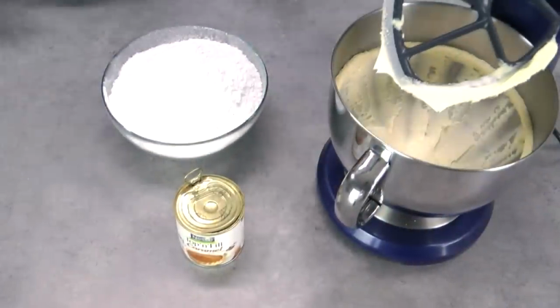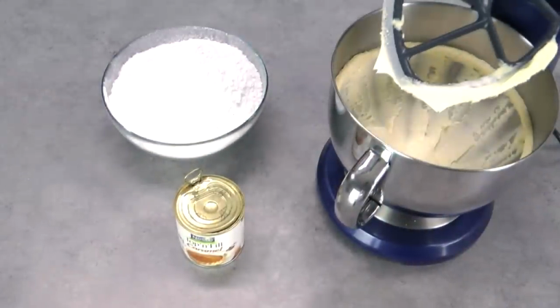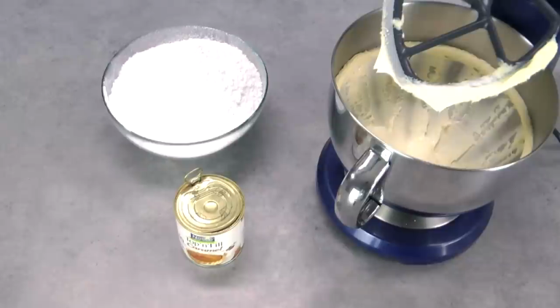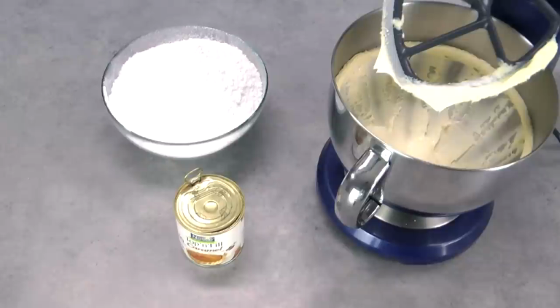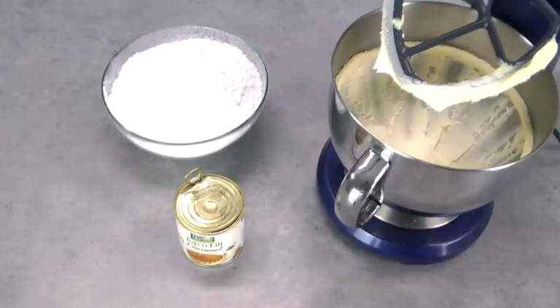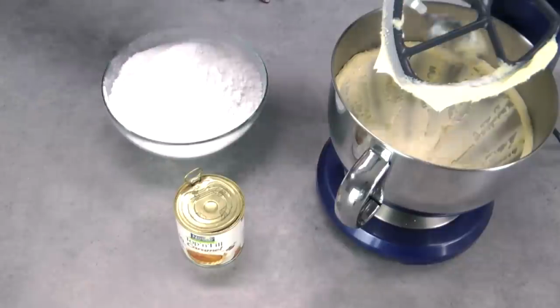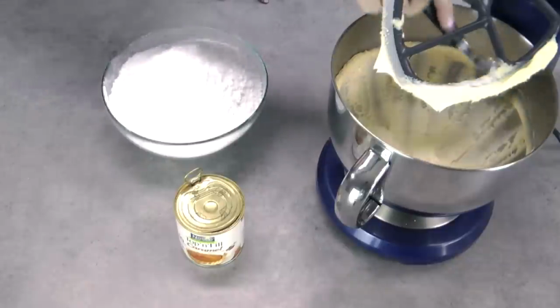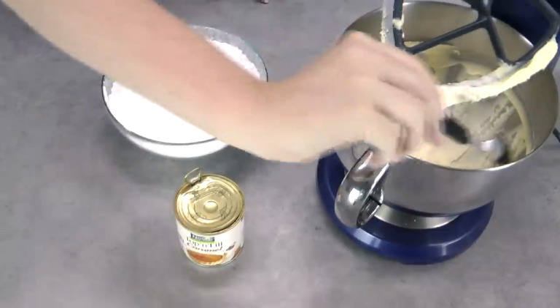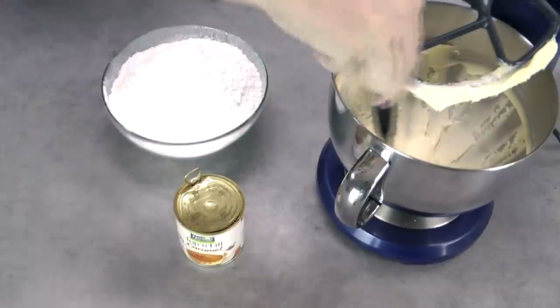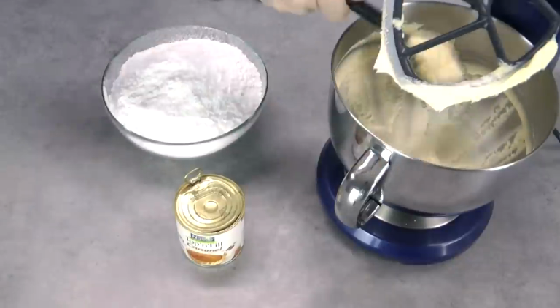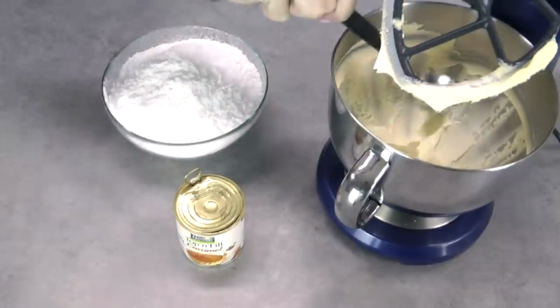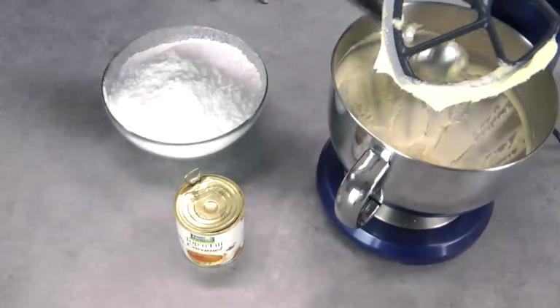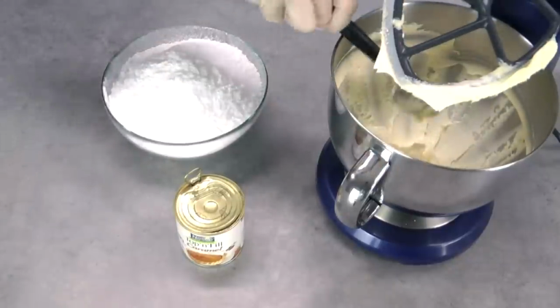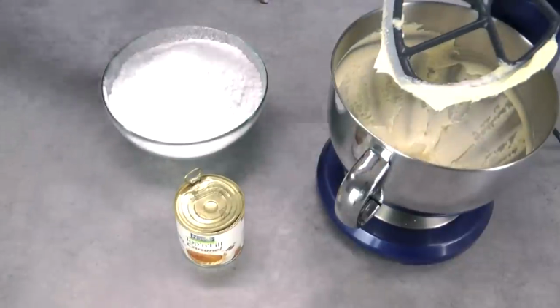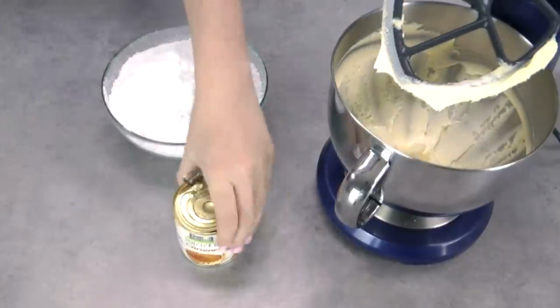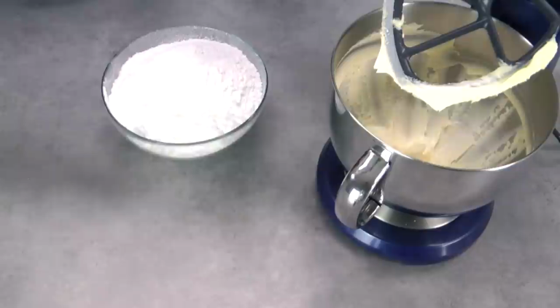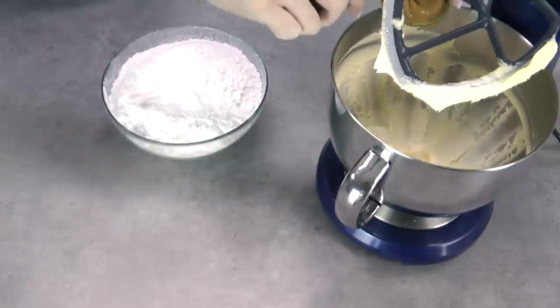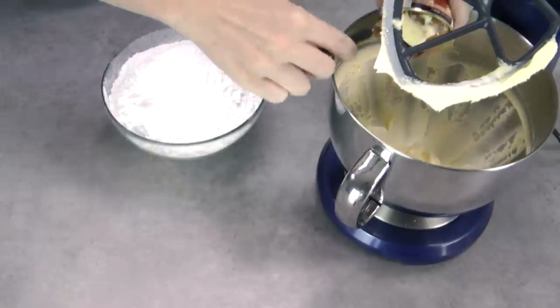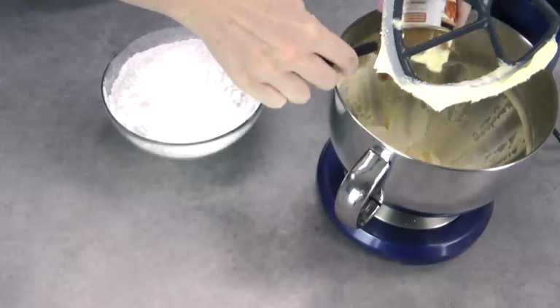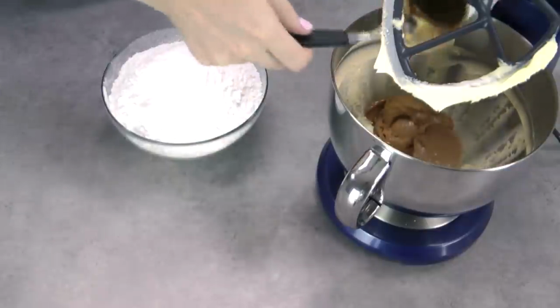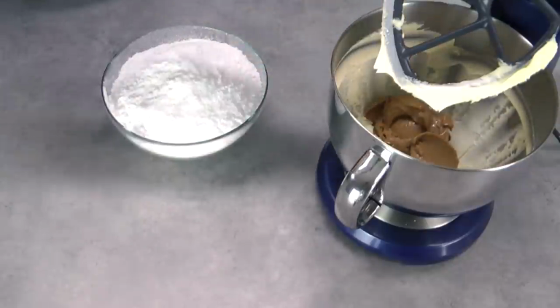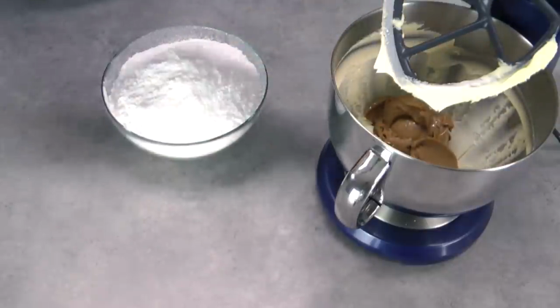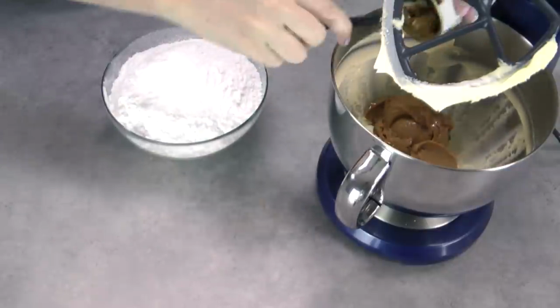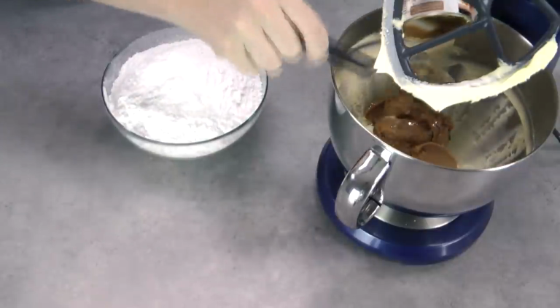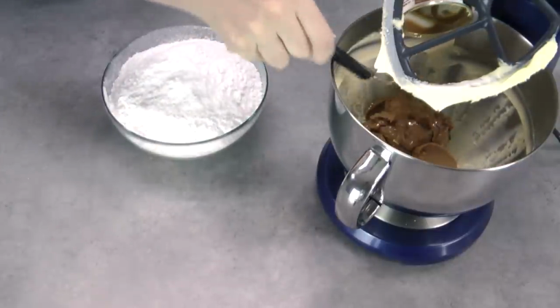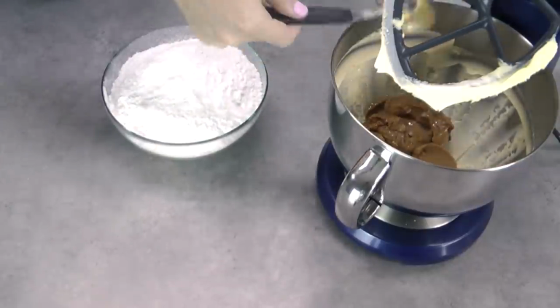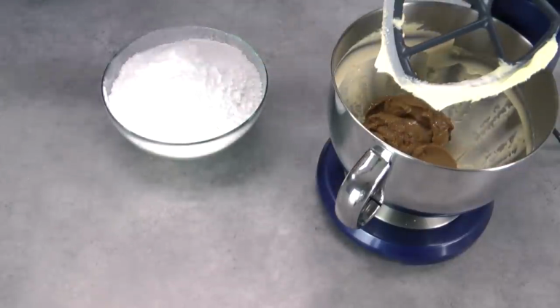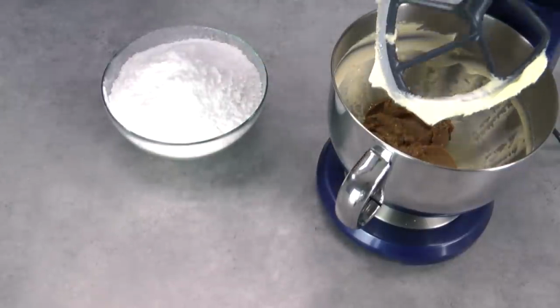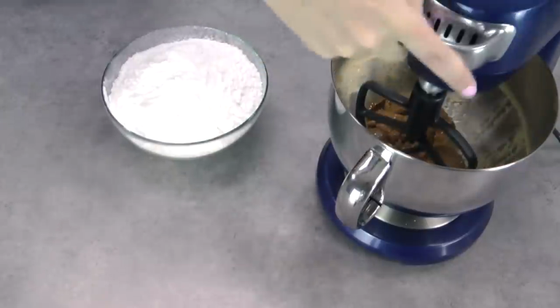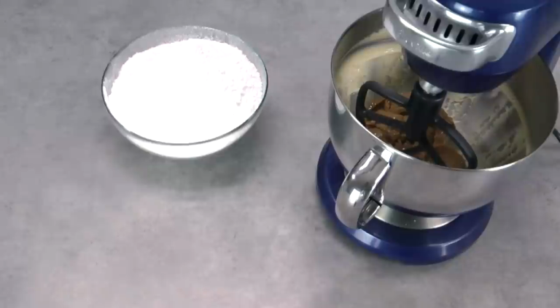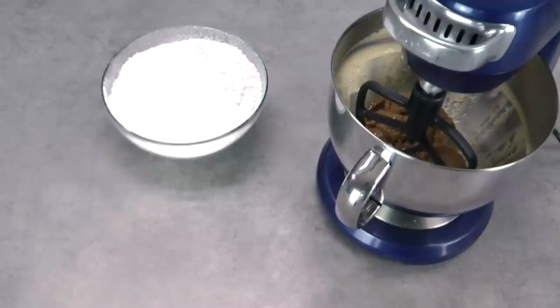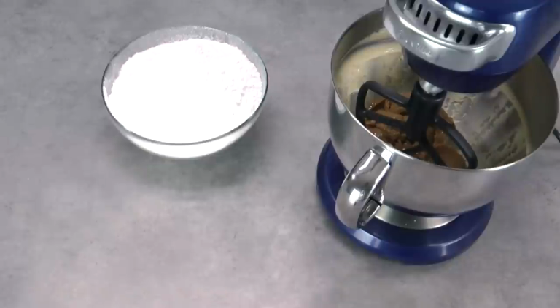Once your butter is really nice and light and whipped, you might want to give it just a little scrape down the sides to make sure that you've got all of that butter in the base of the bowl, and then we're going to add in that can of caramel and beat it again for about another 30 seconds.